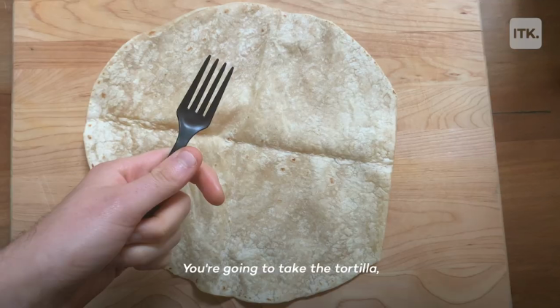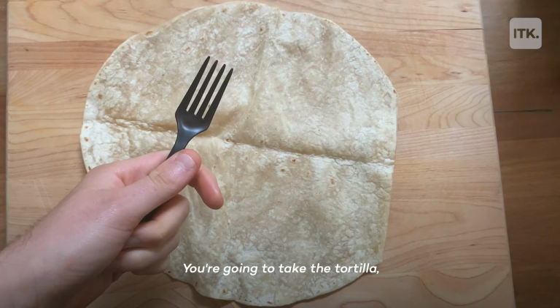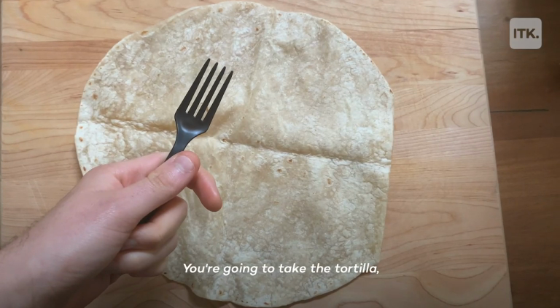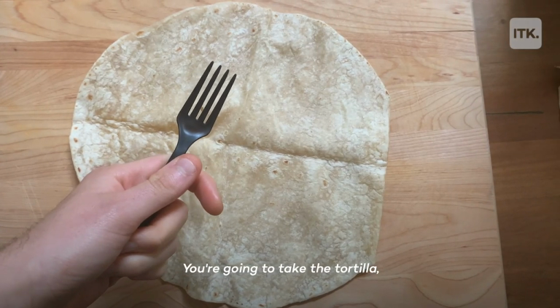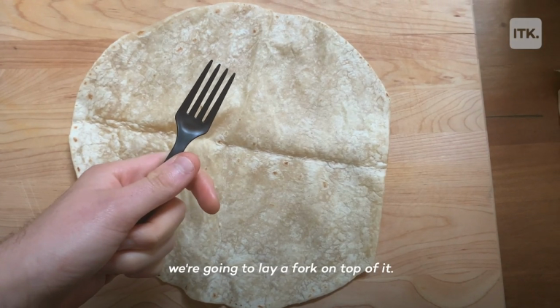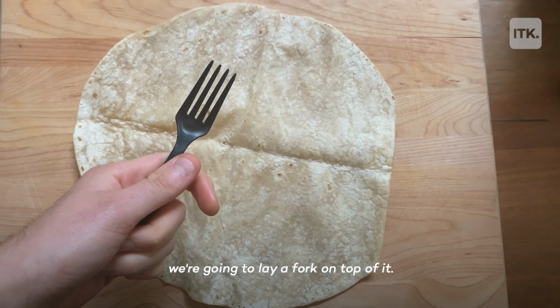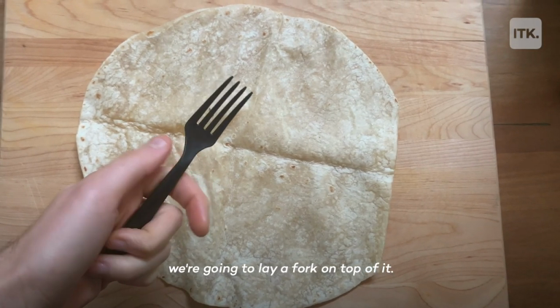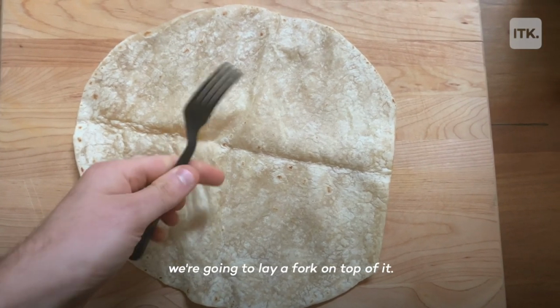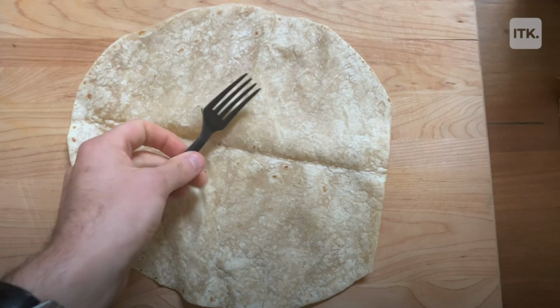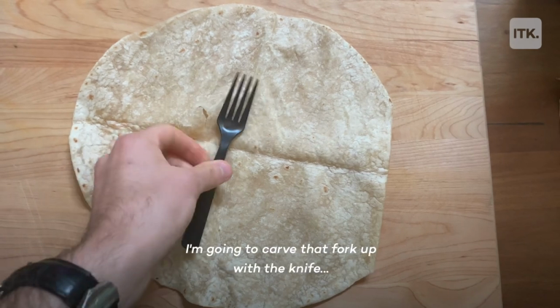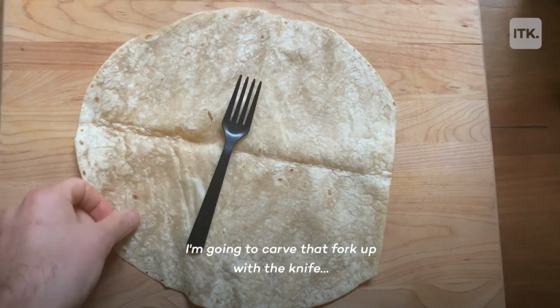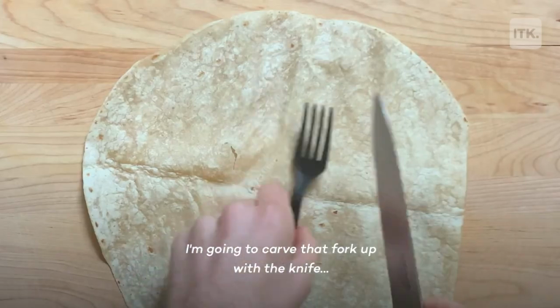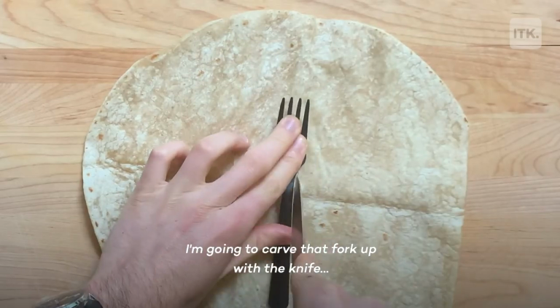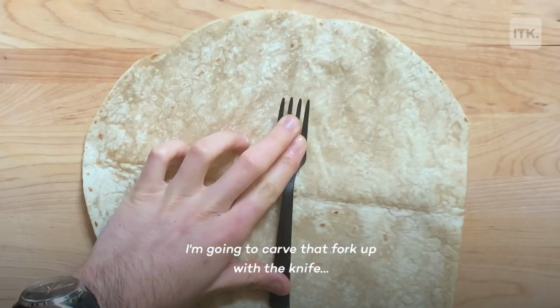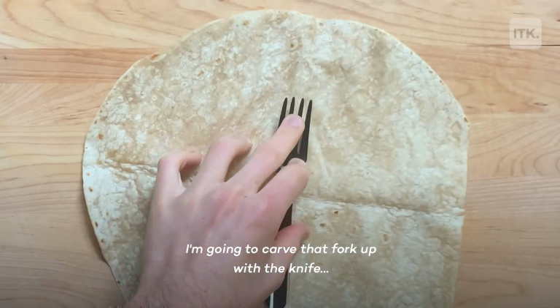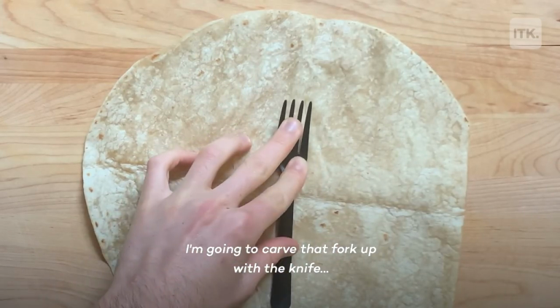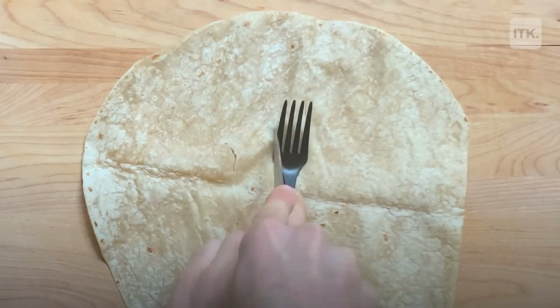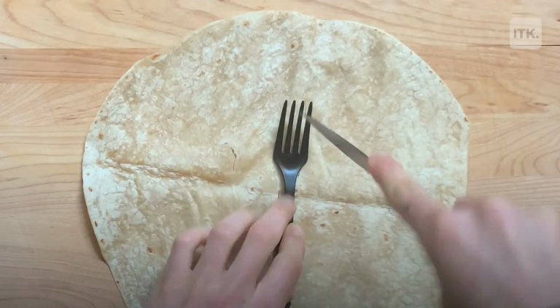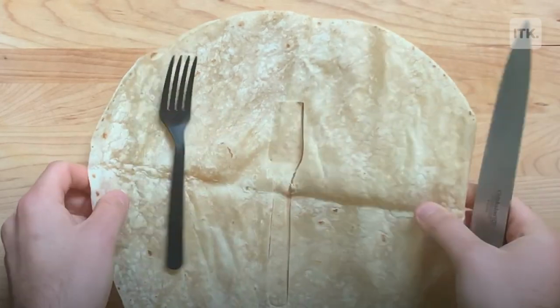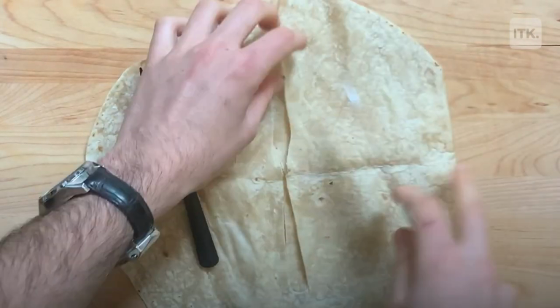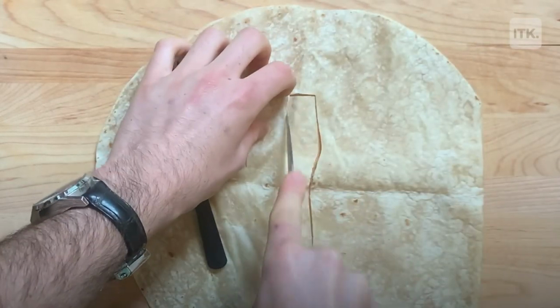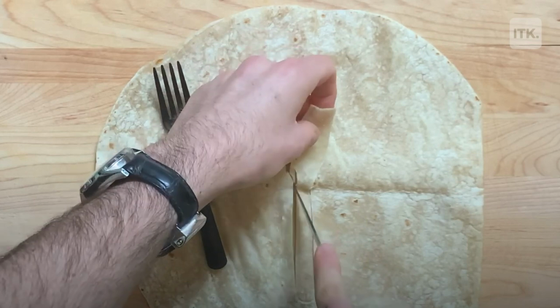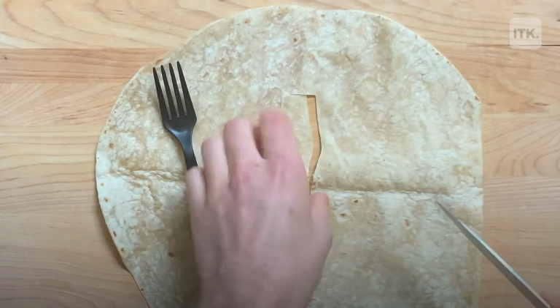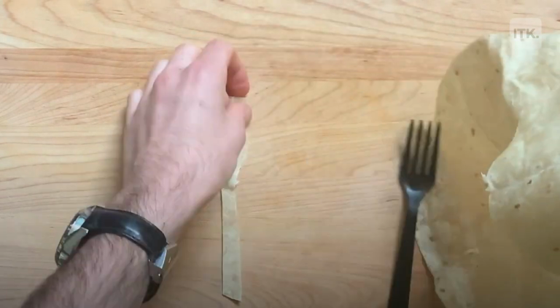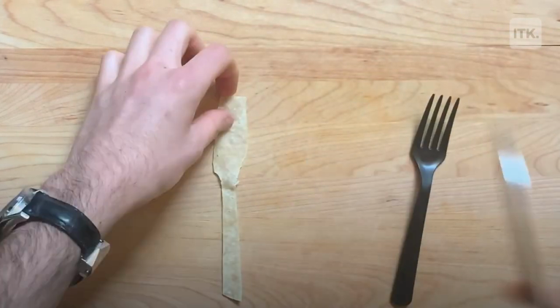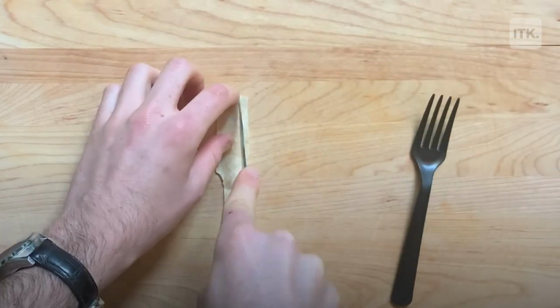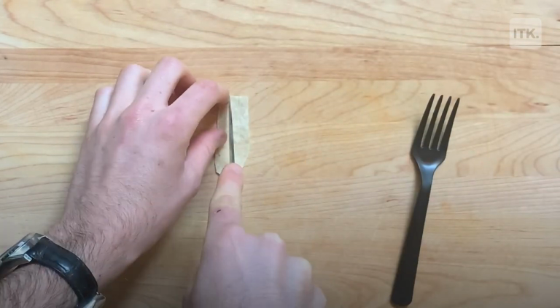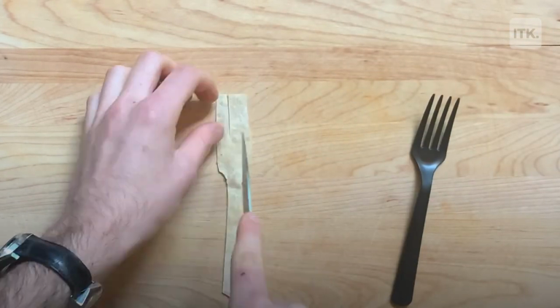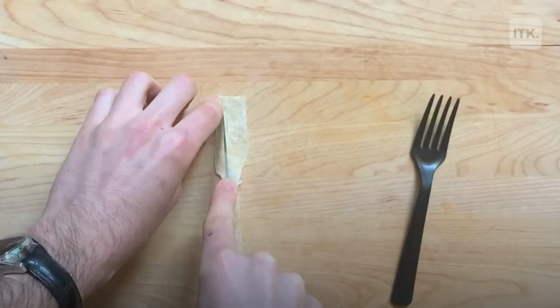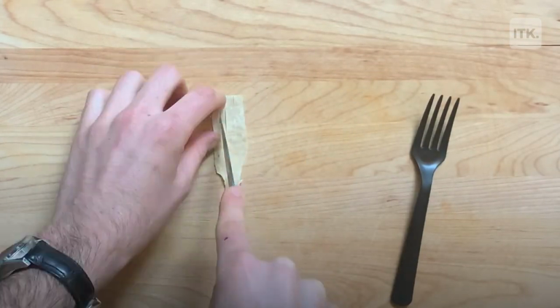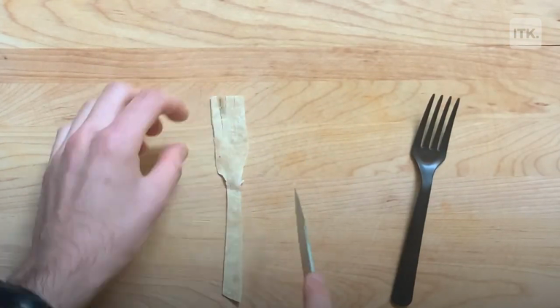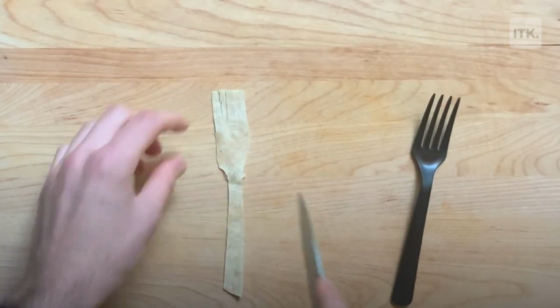You're going to take the tortilla, lay a fork on top of it, and carve that fork shape out with a knife.